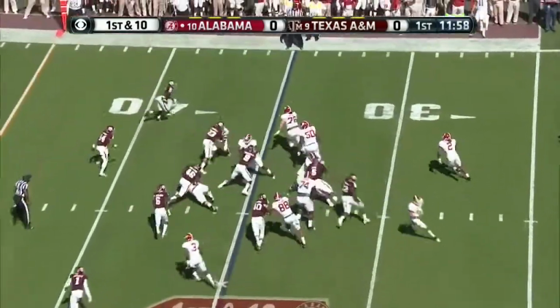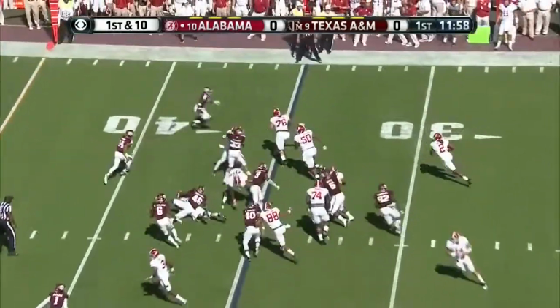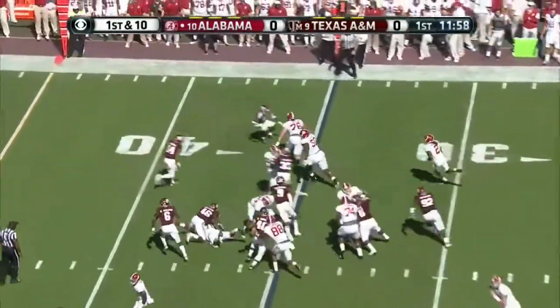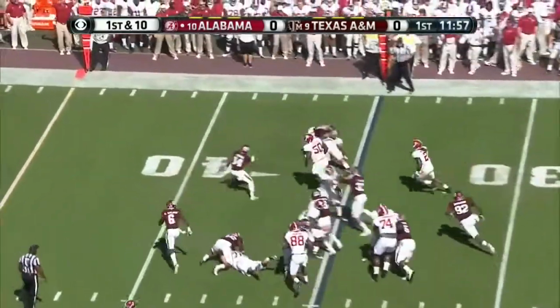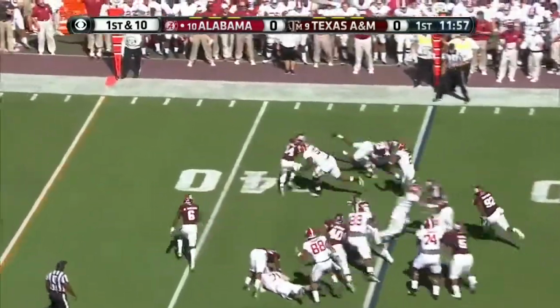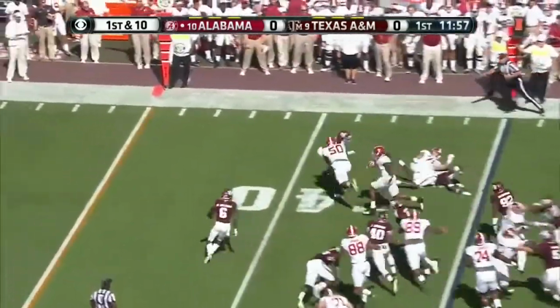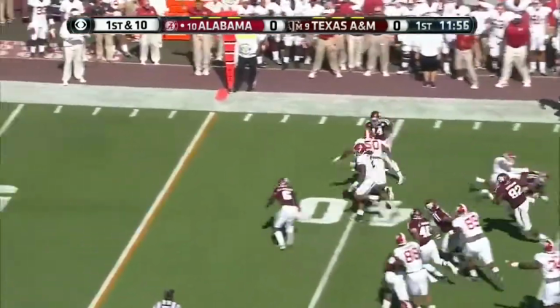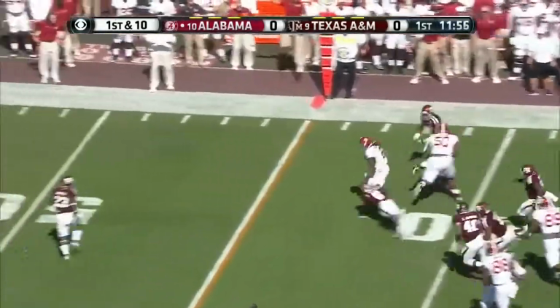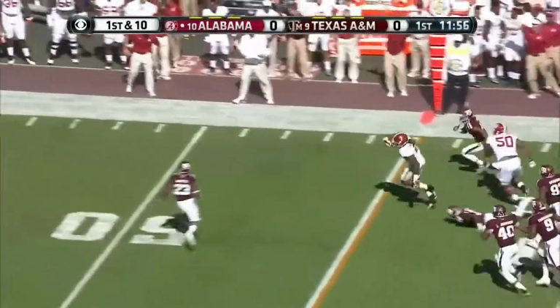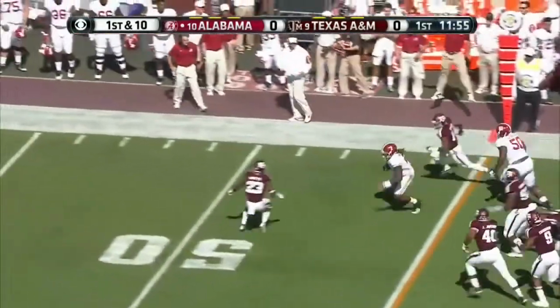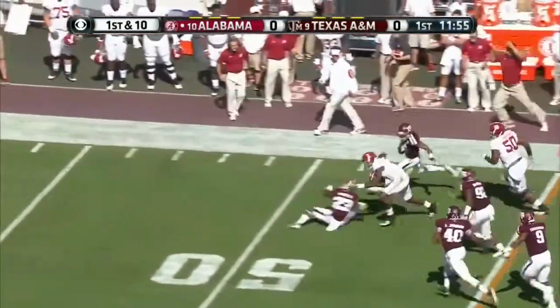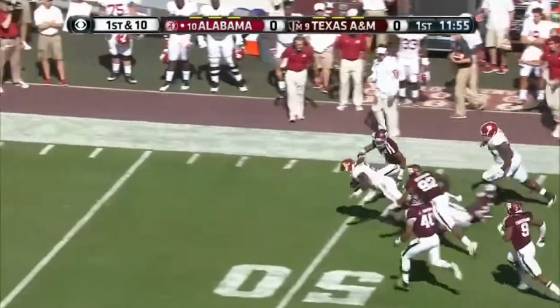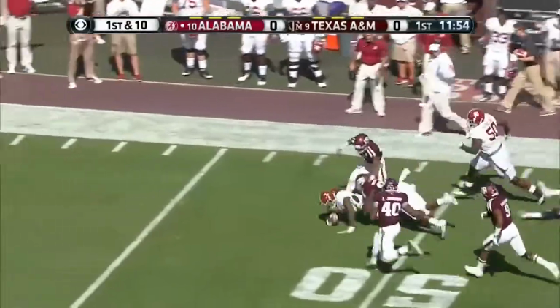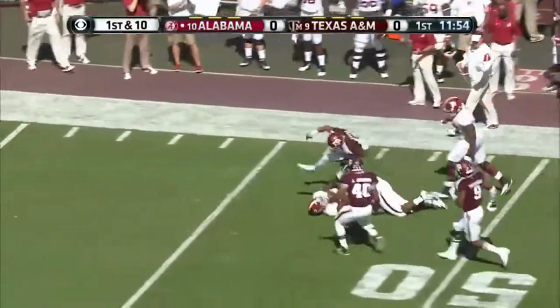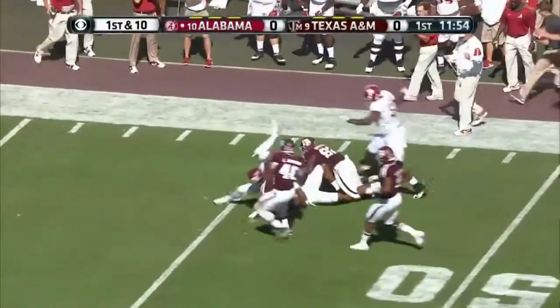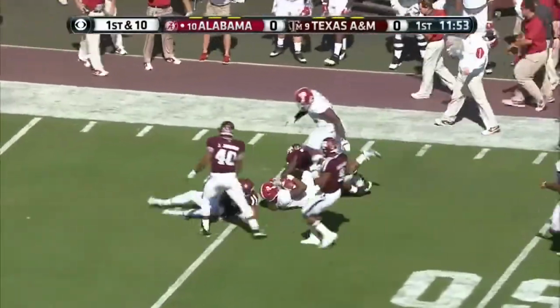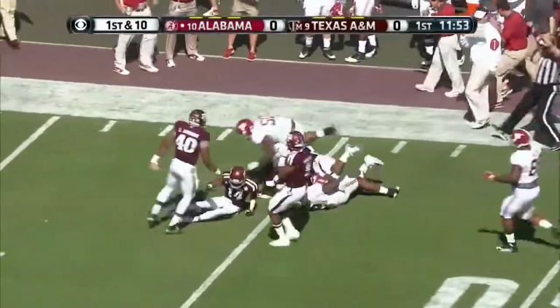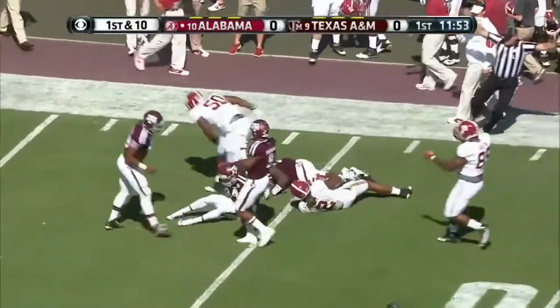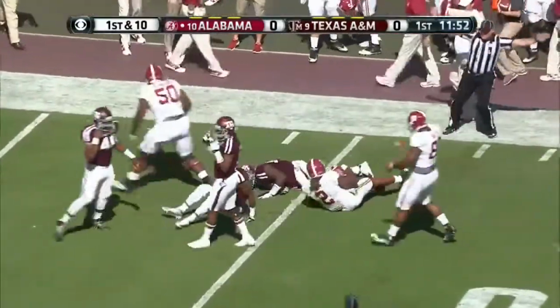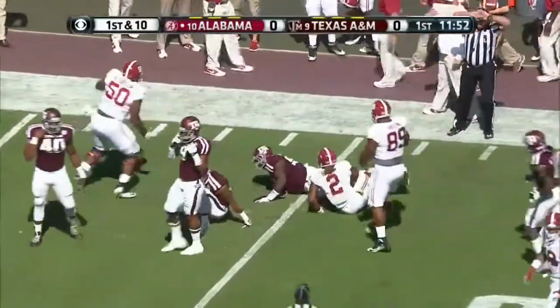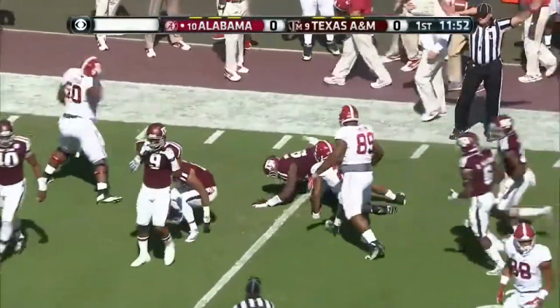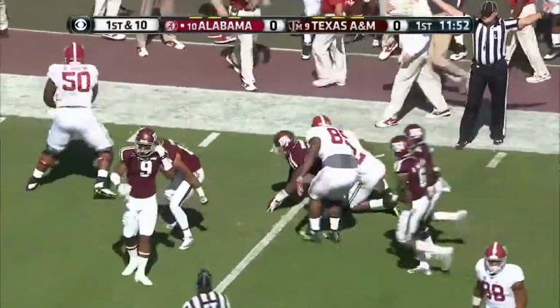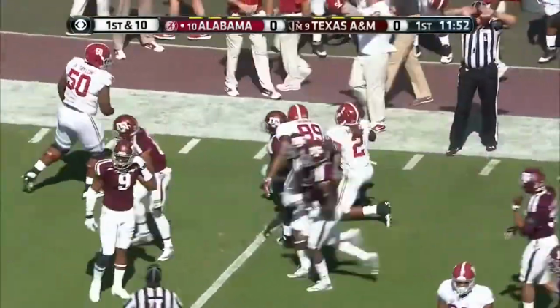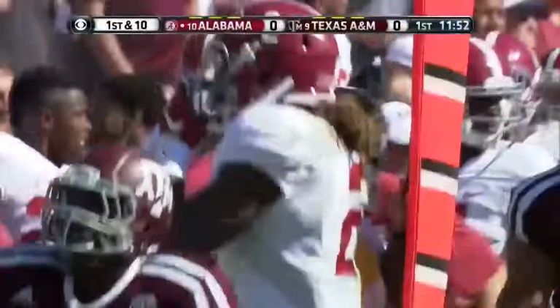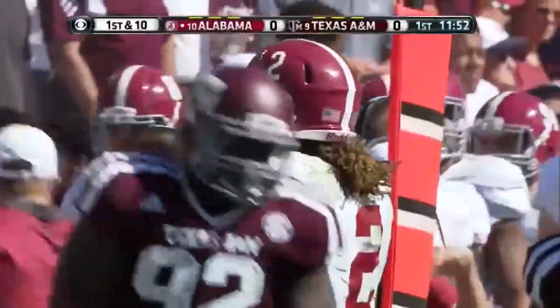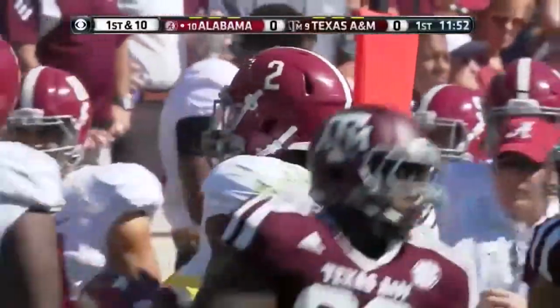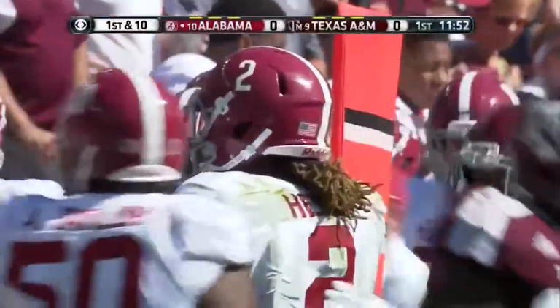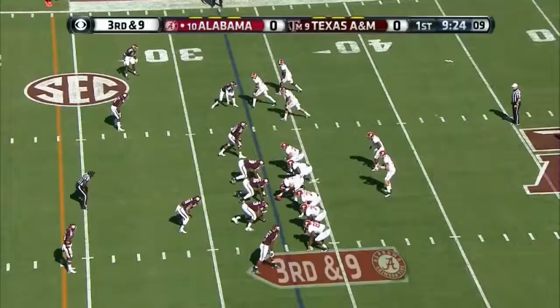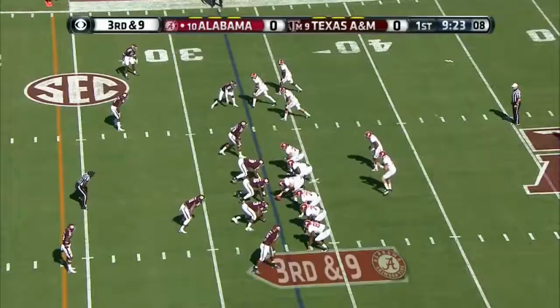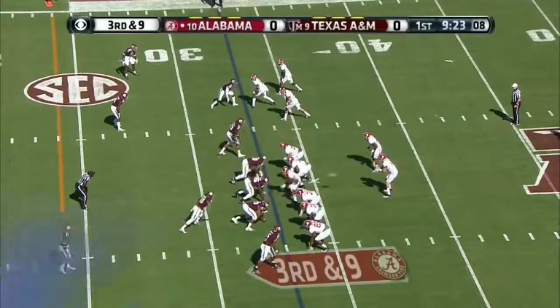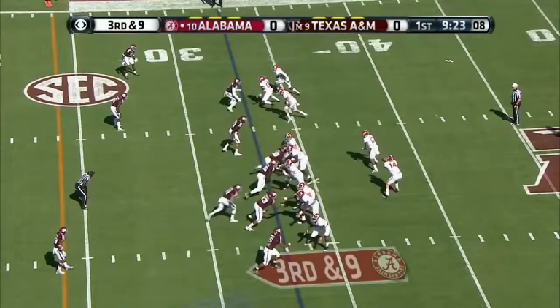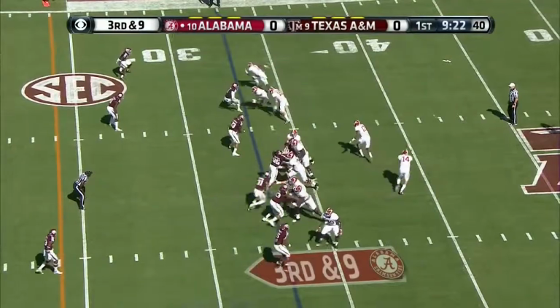Toss to Henry right — he's got two blockers in front, breaks a tackle on his own, across midfield. First down Alabama at the 46. Third down nine.